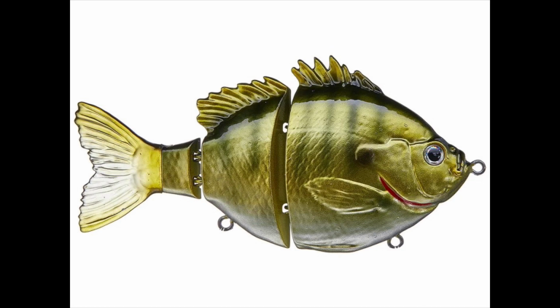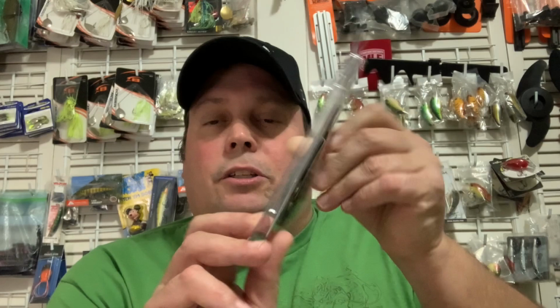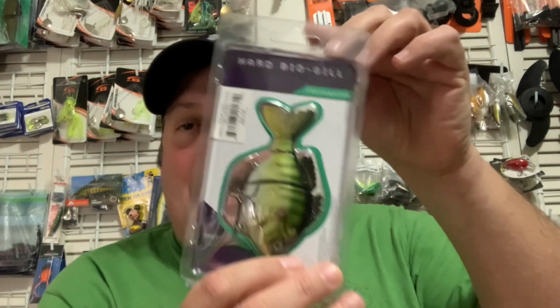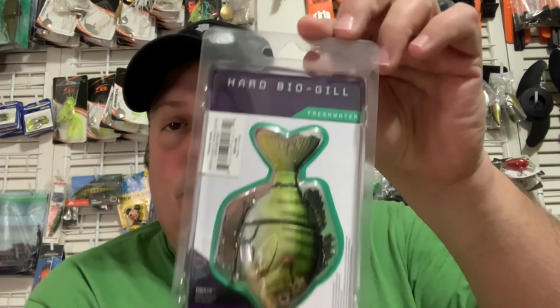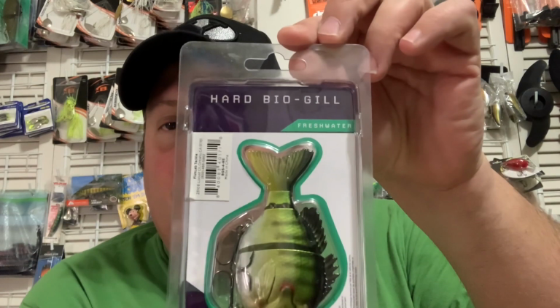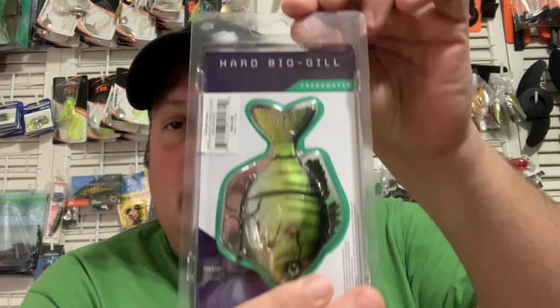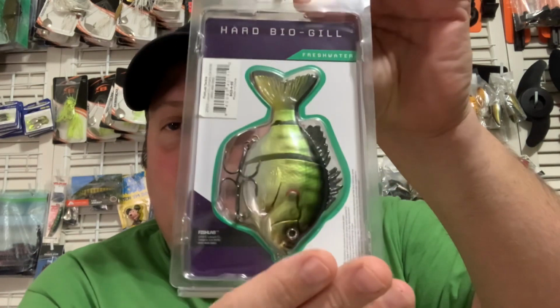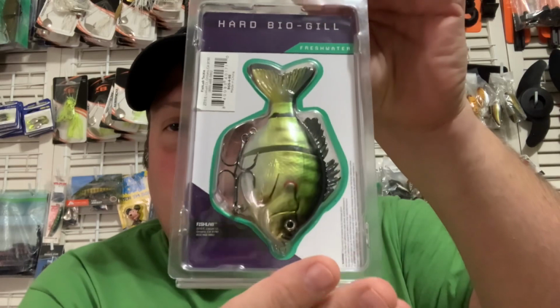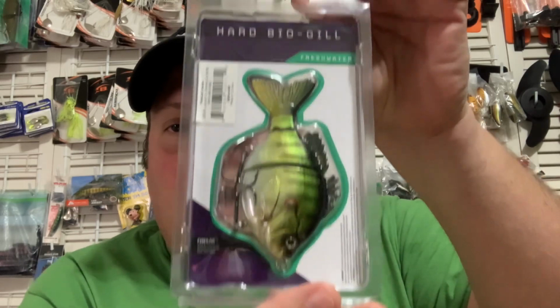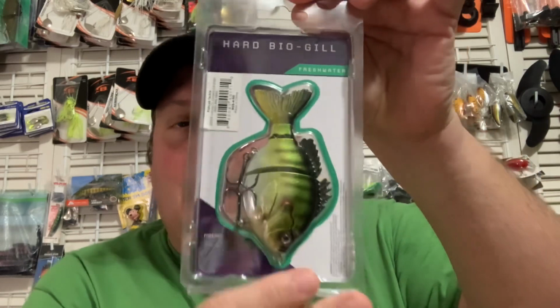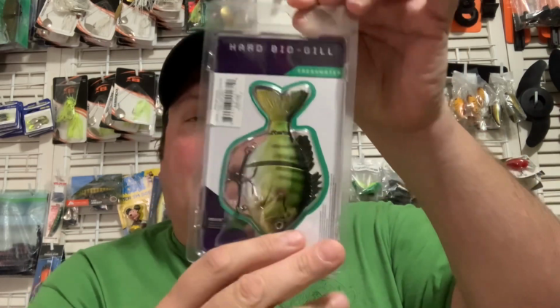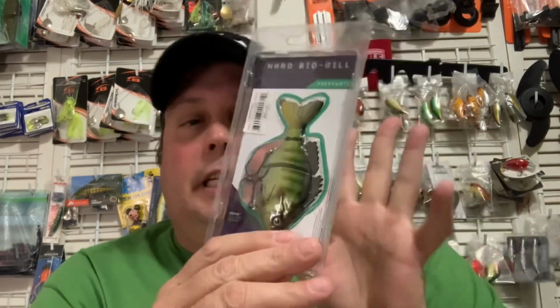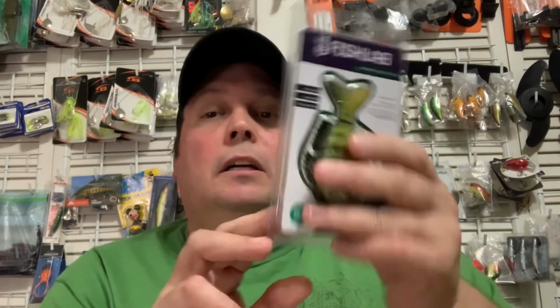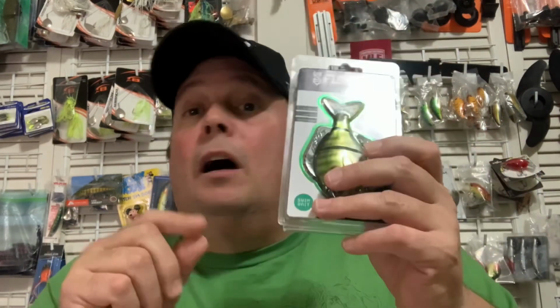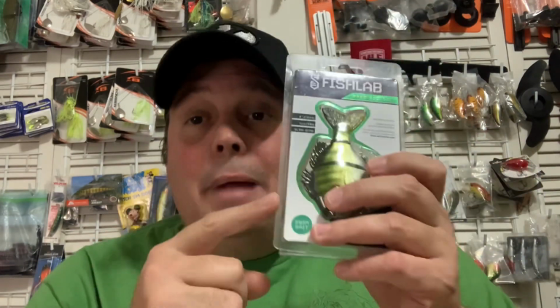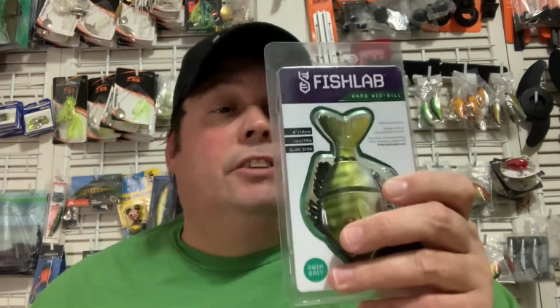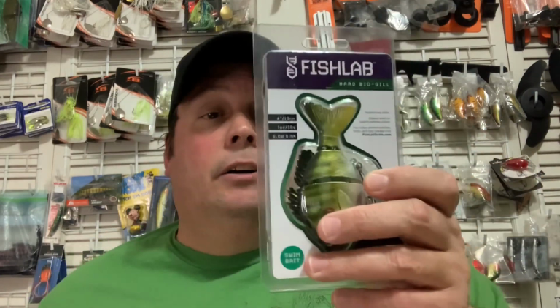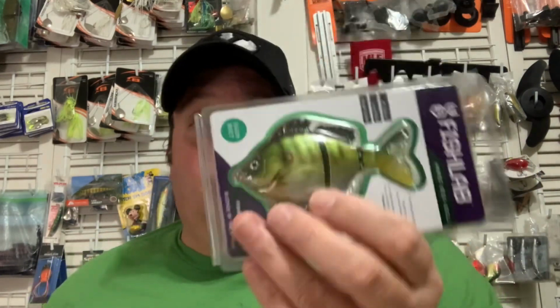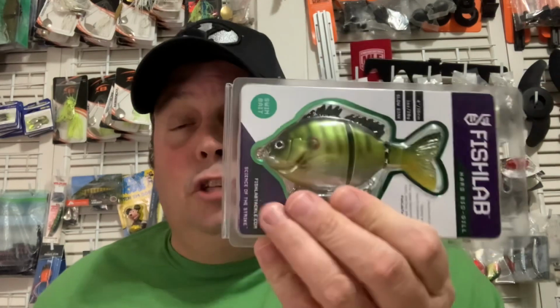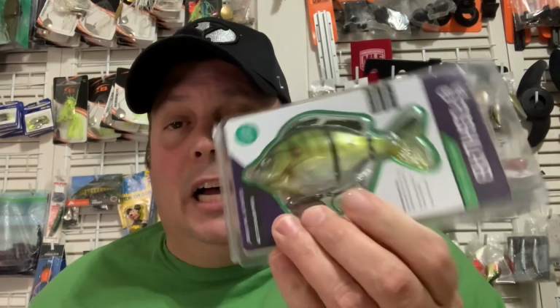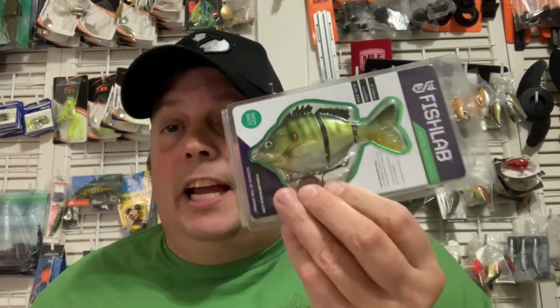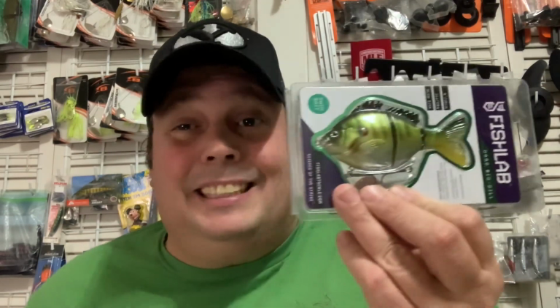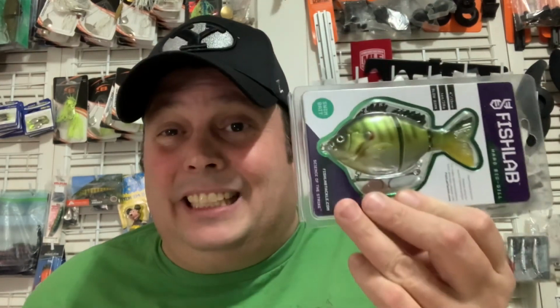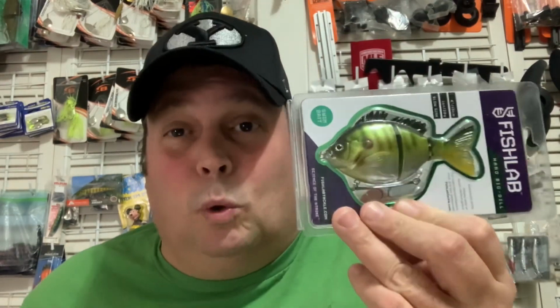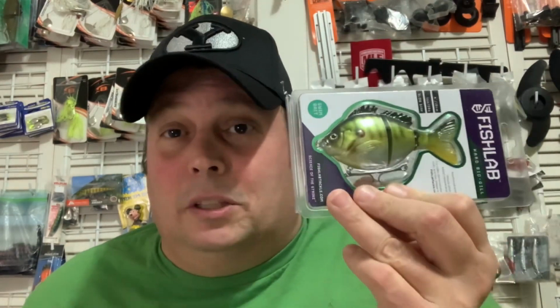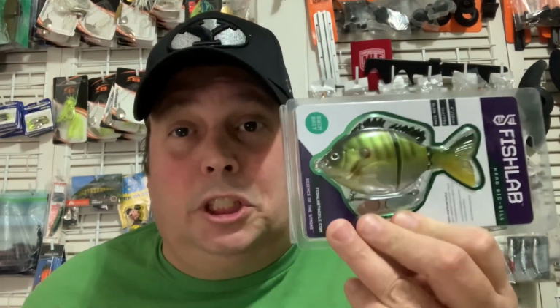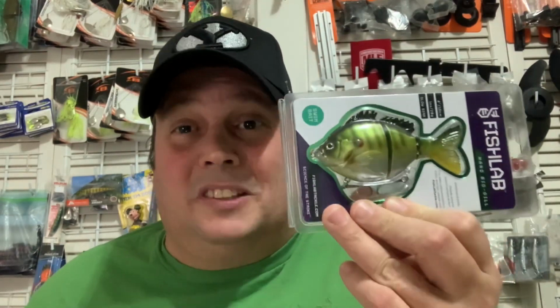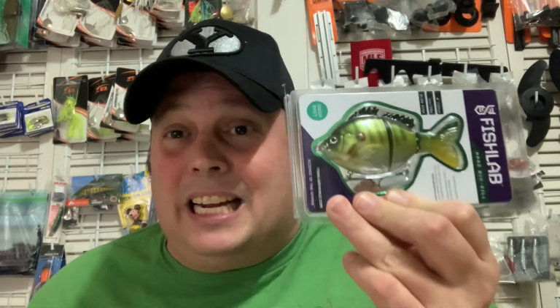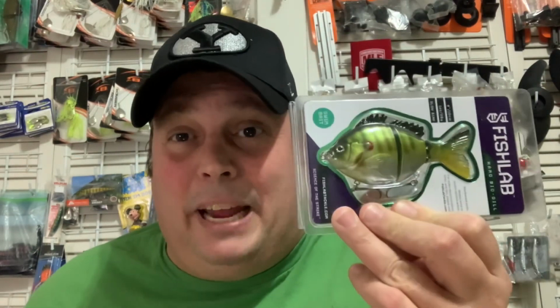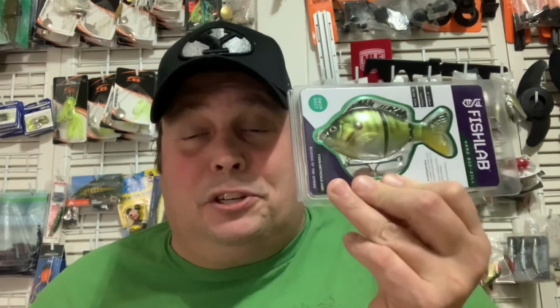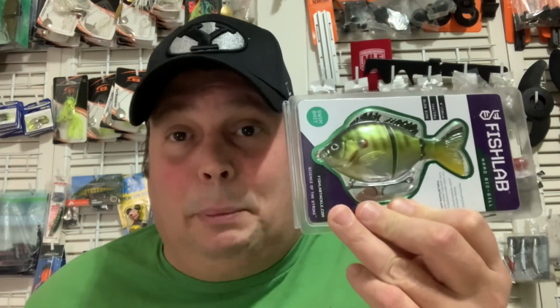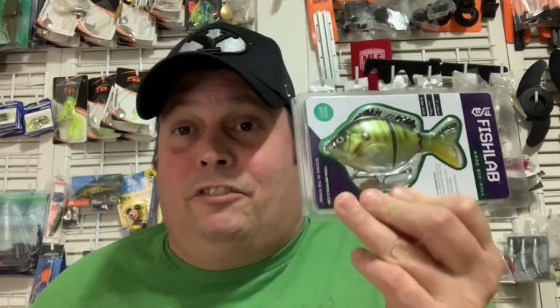Here is the packaging for you. Top-notch packaging. Amazing design on these. Super lifelike. In the water these look just like a bait fish, a small pan fish.